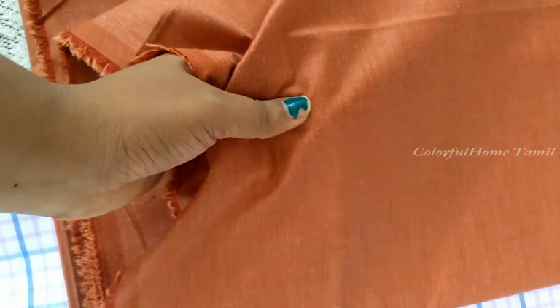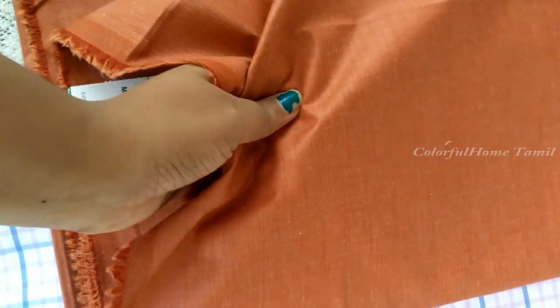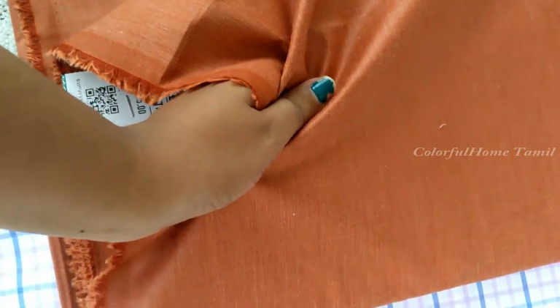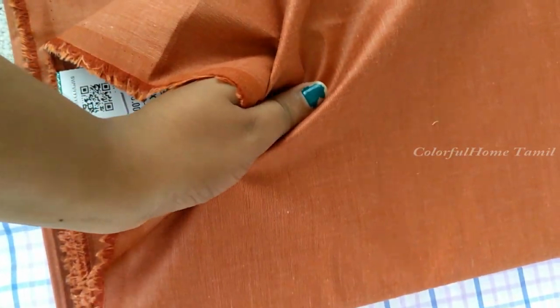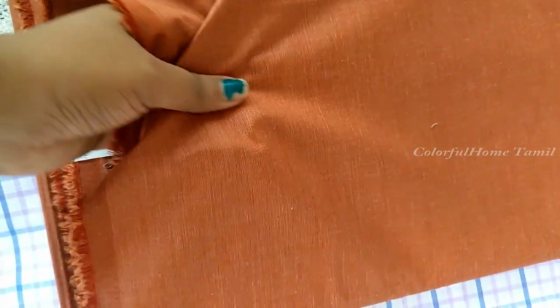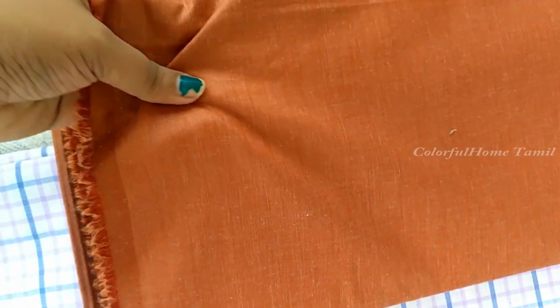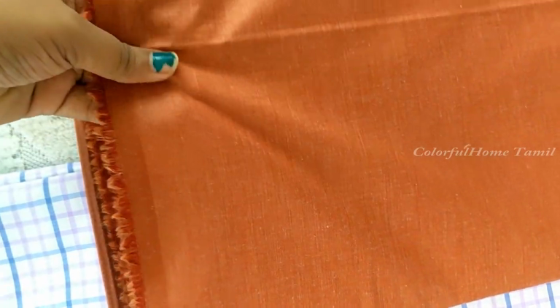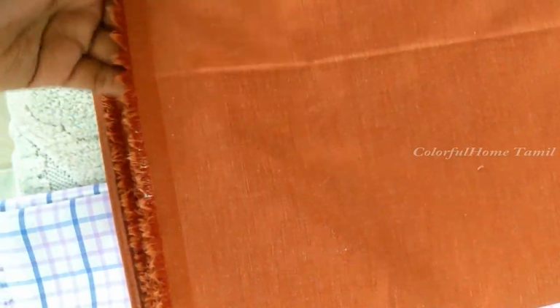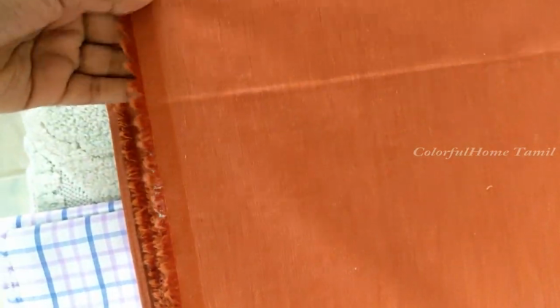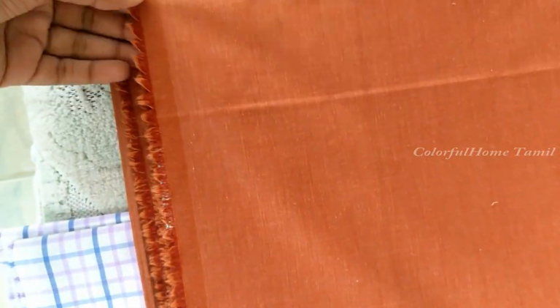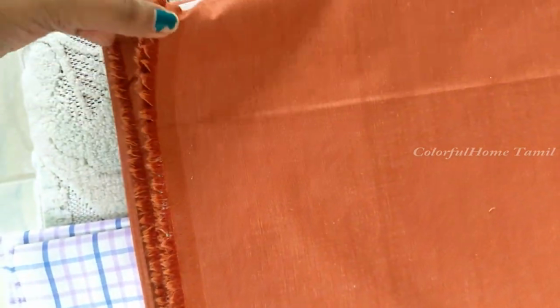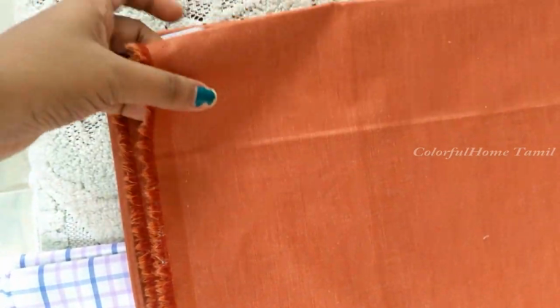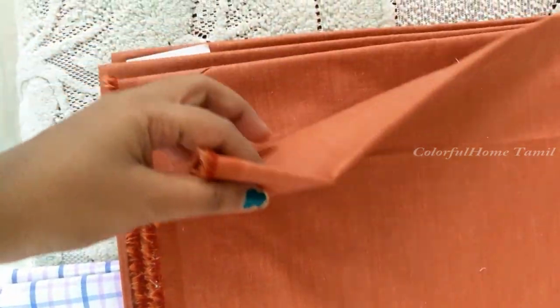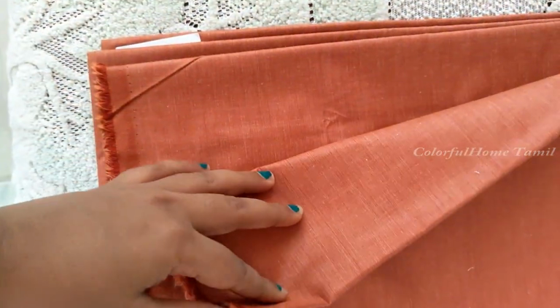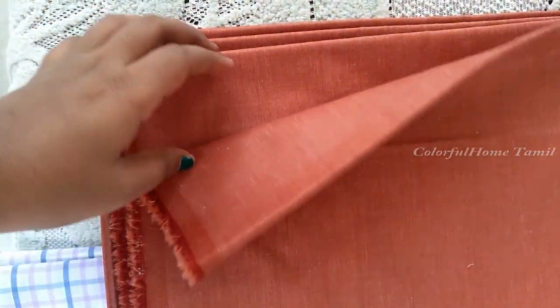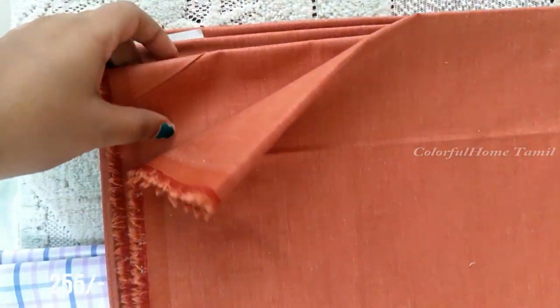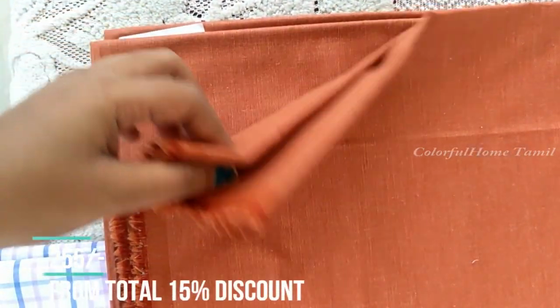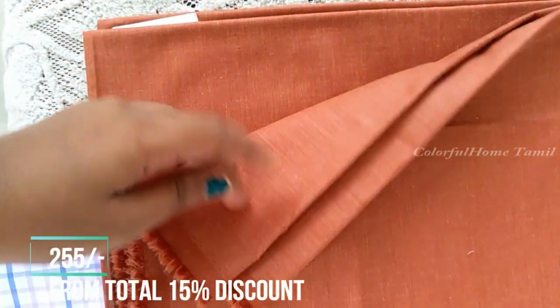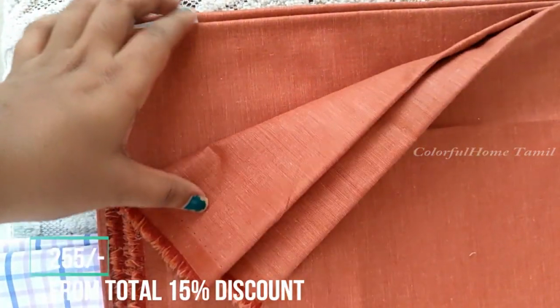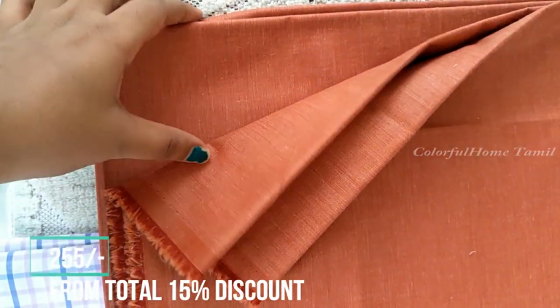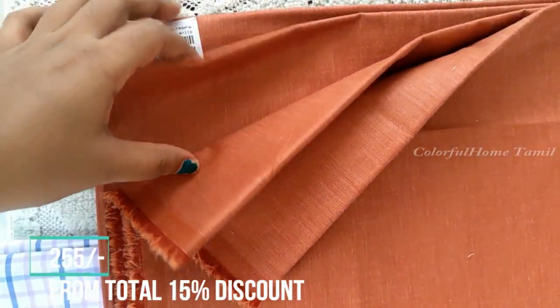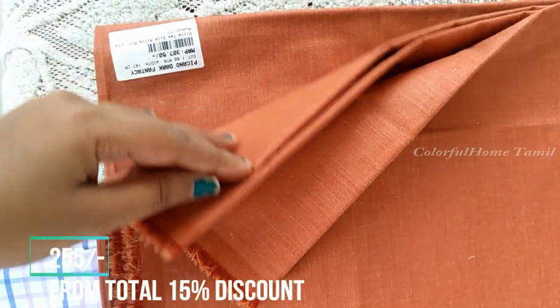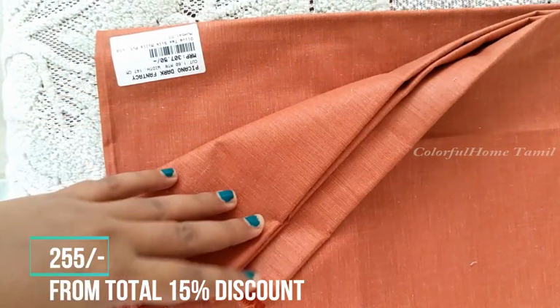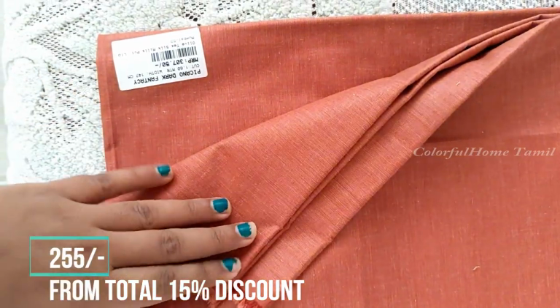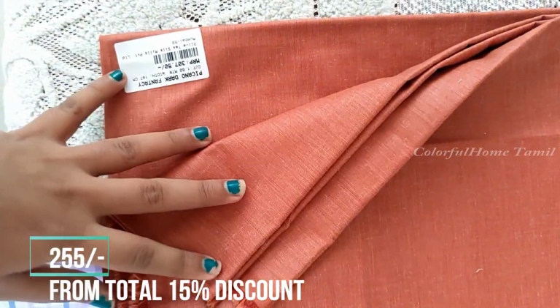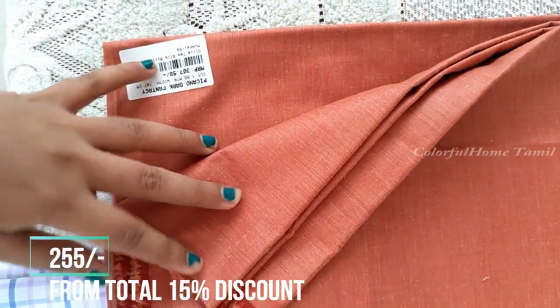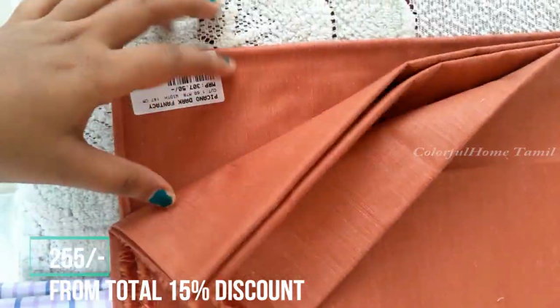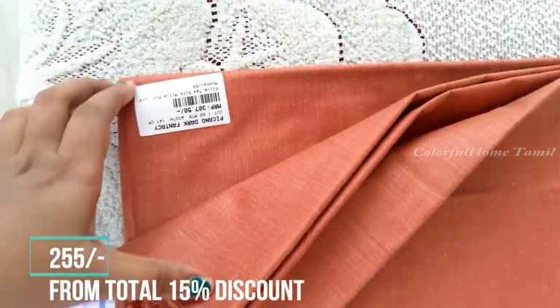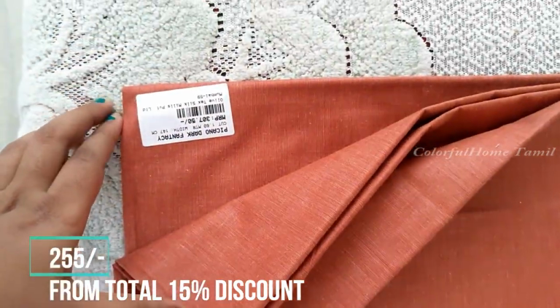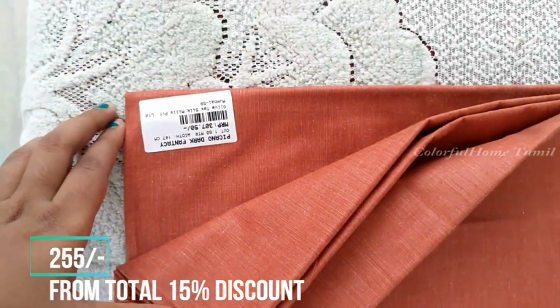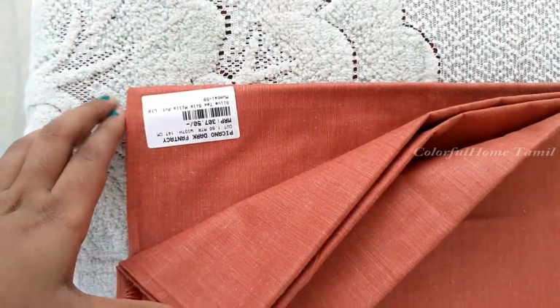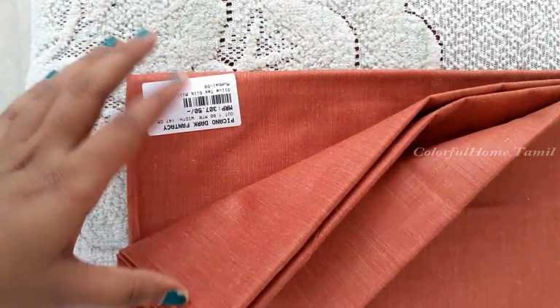You can see a shirt material in a brick color. You can see the MRP price is $350 above. You can see the rate is $295.